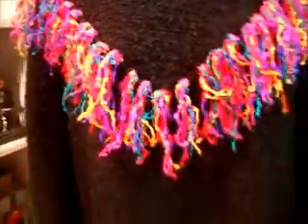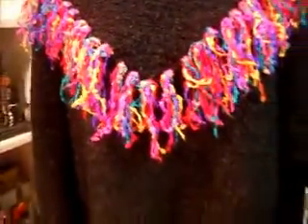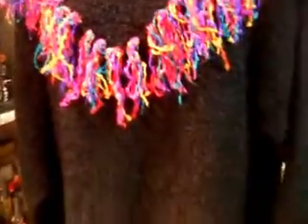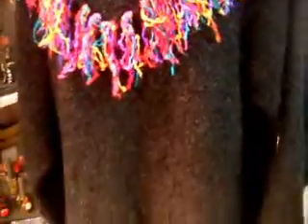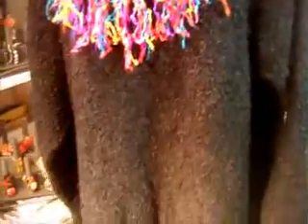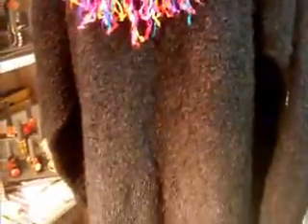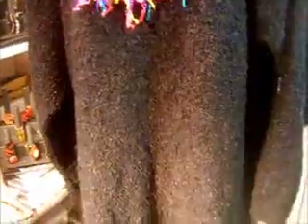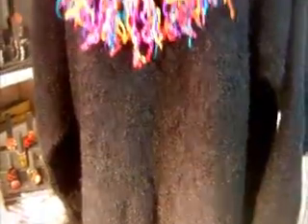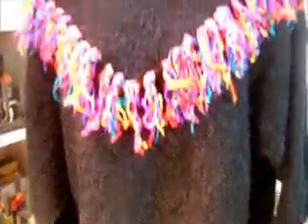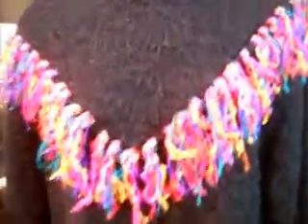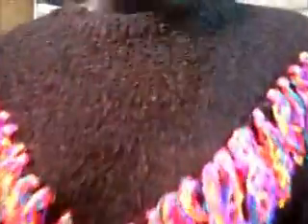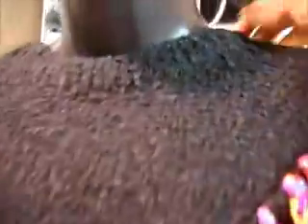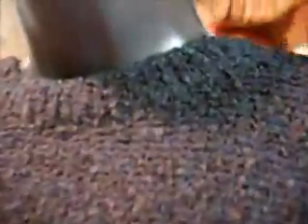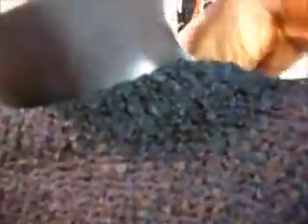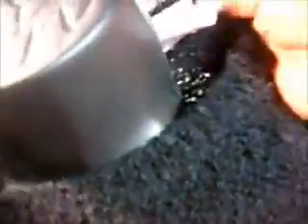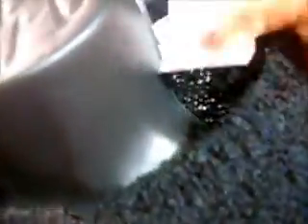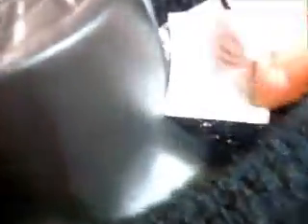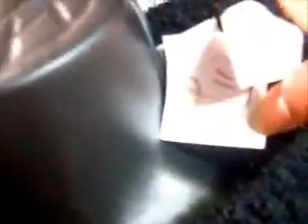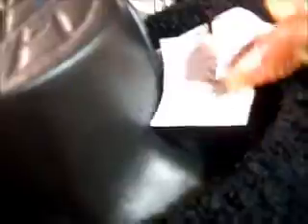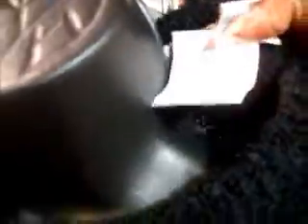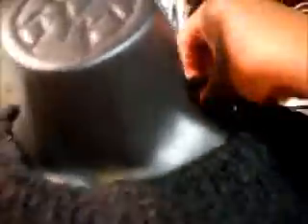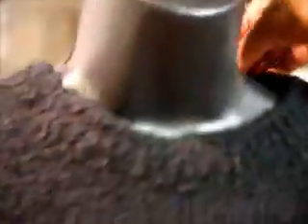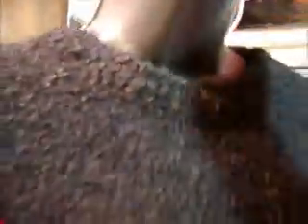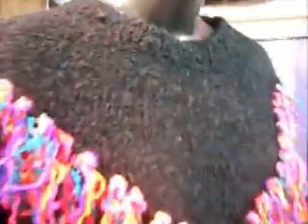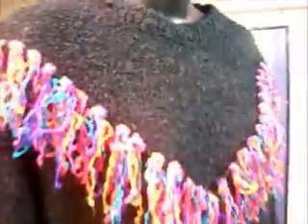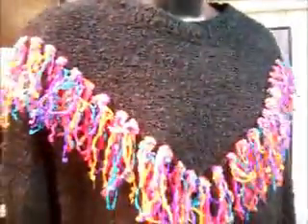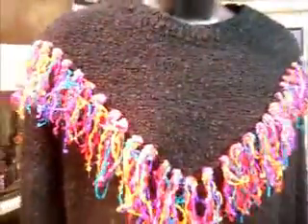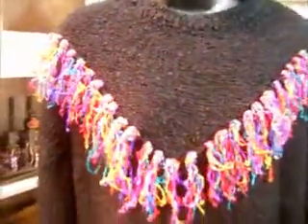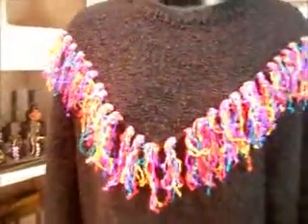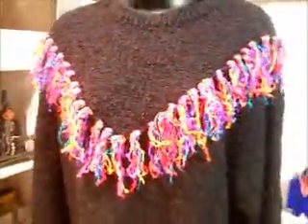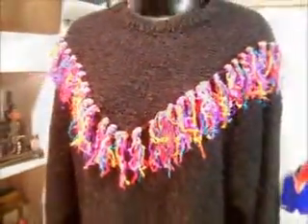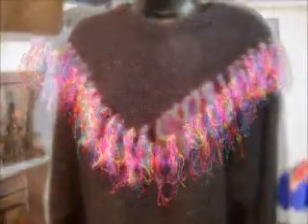I'm looking for a lot of fun sweaters for this season. This one I purchased for $210. I might insert a picture right about now so you can see the other colors.